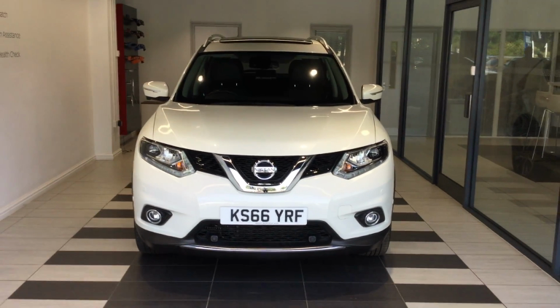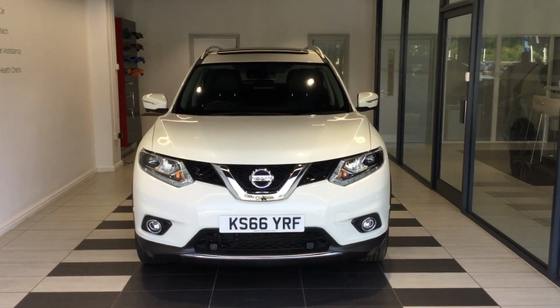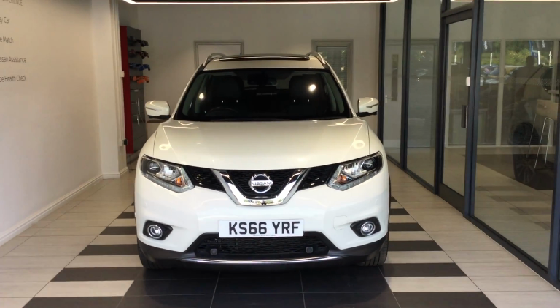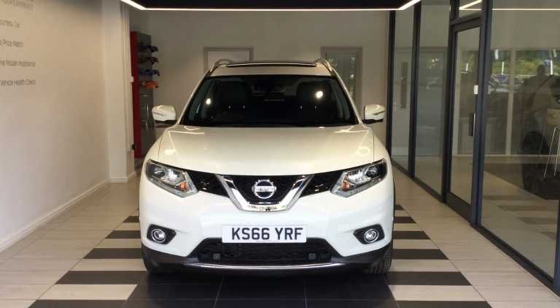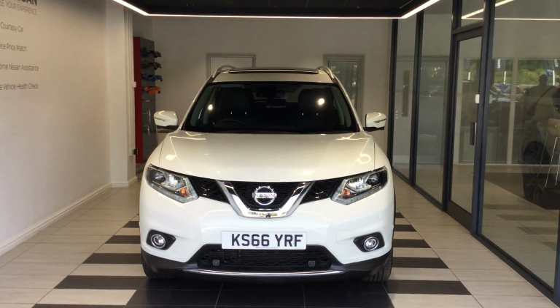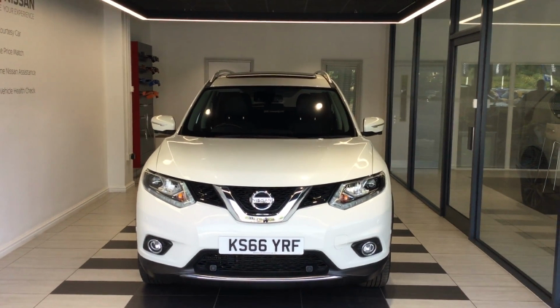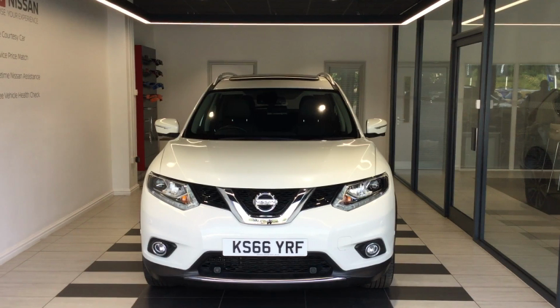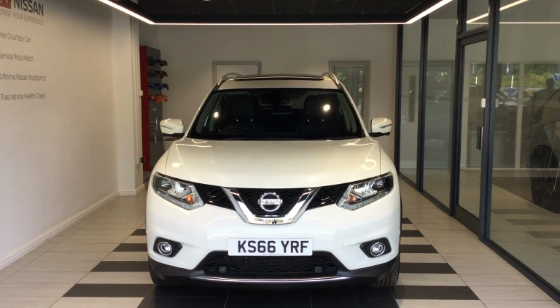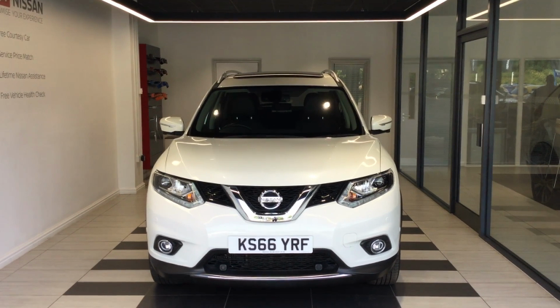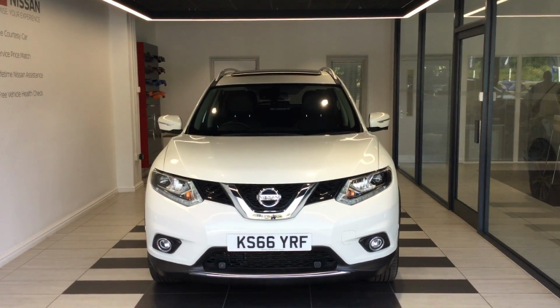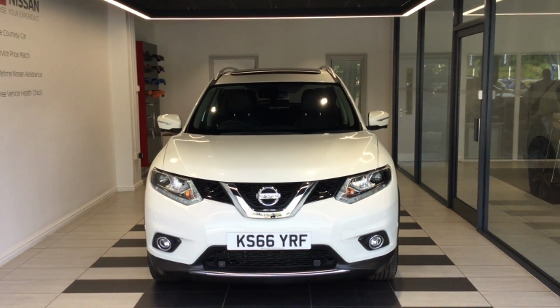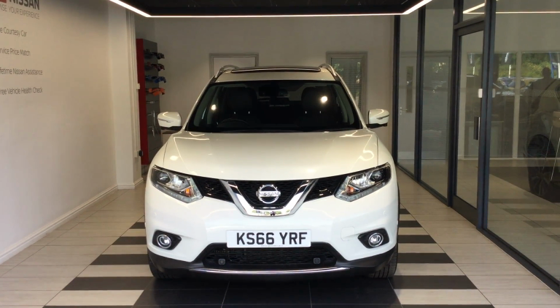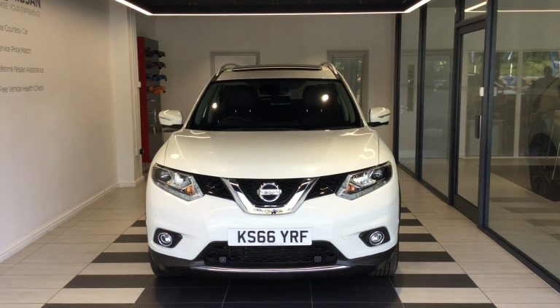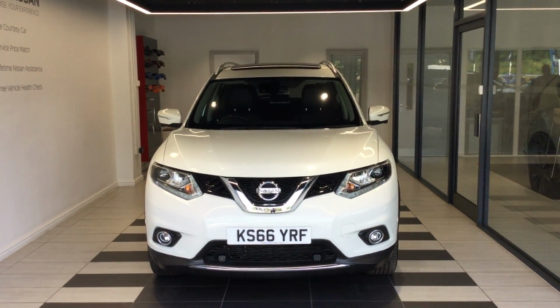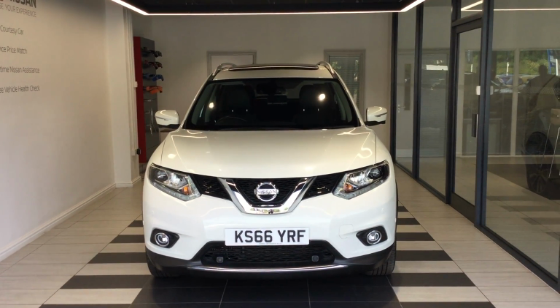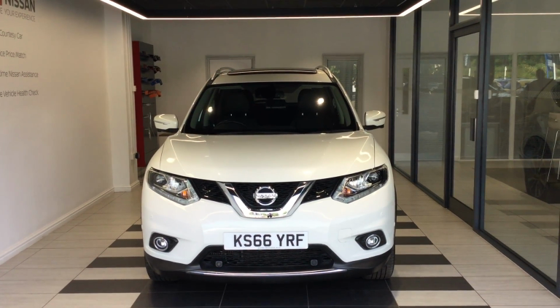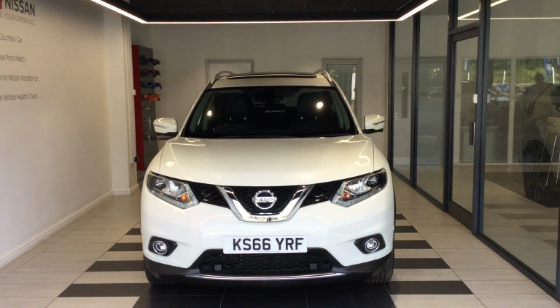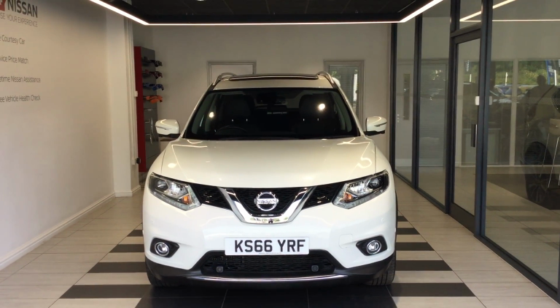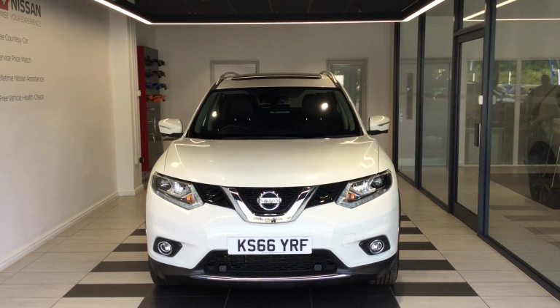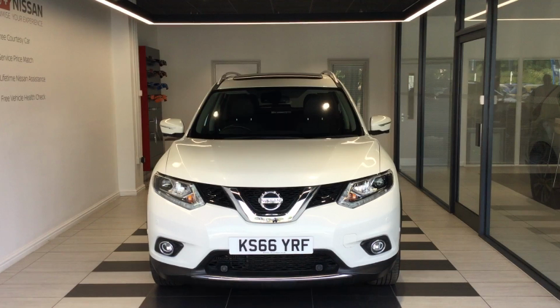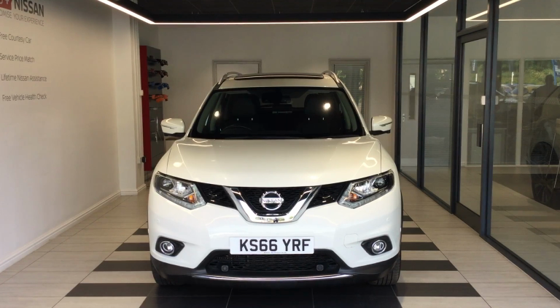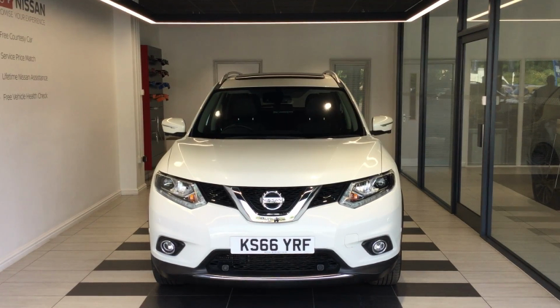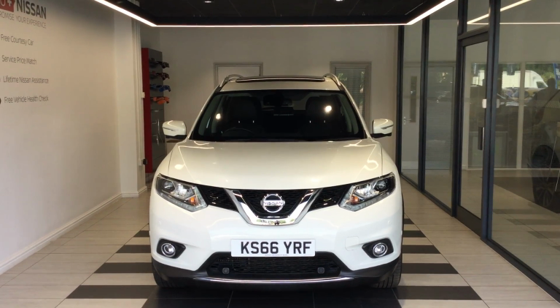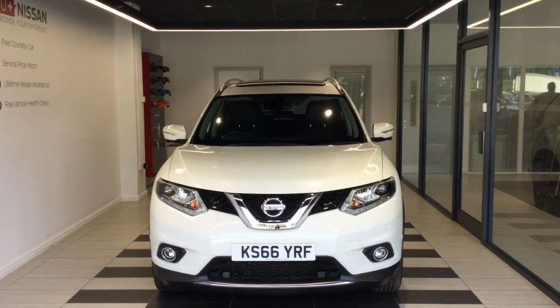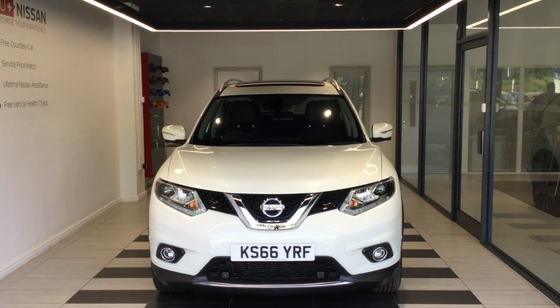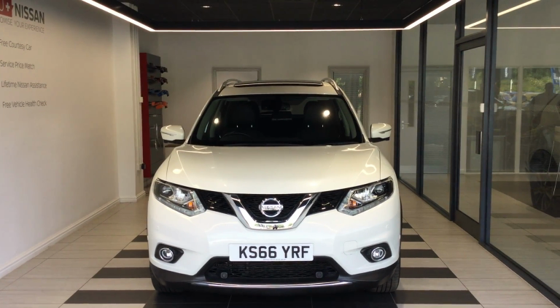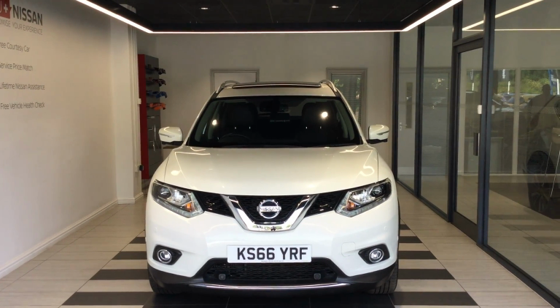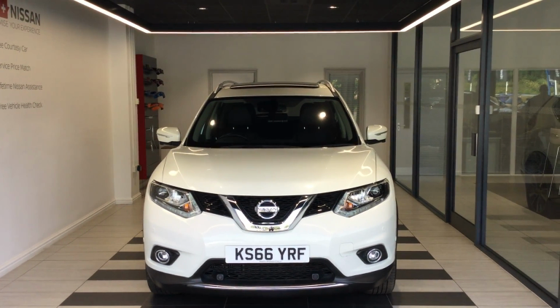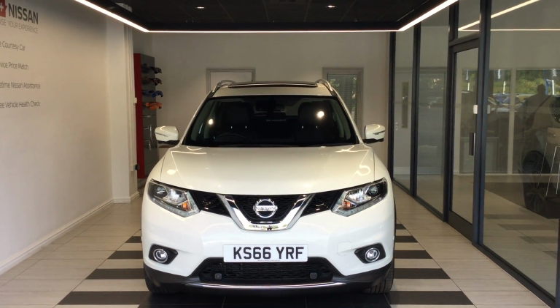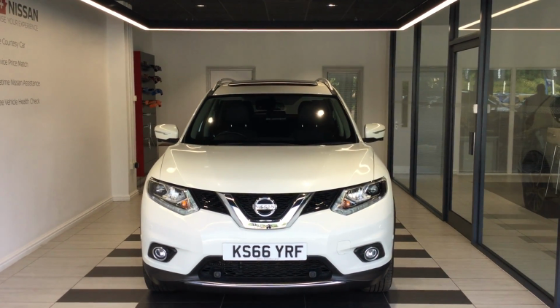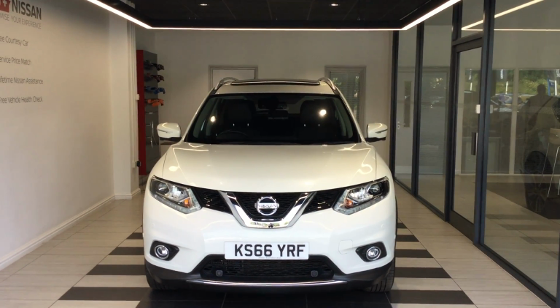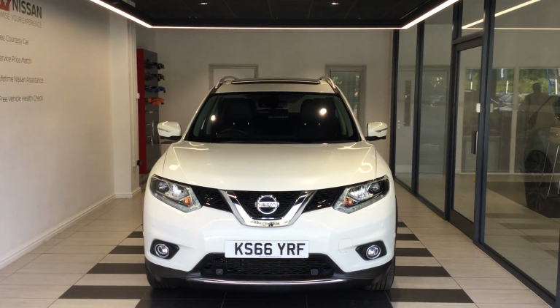If you'd like any more information about this vehicle or any others at Smith Nissan, please give me a call on 01733 267 606 and ask for Chris Milner.